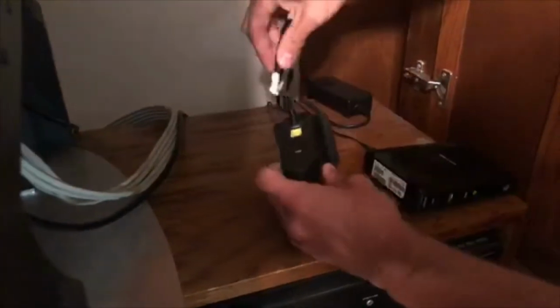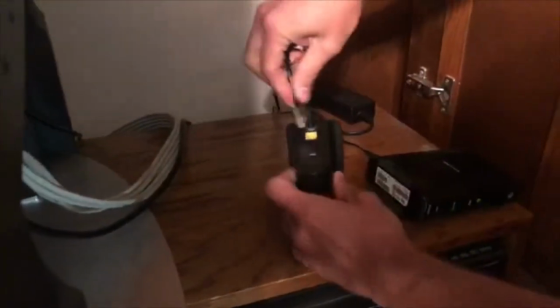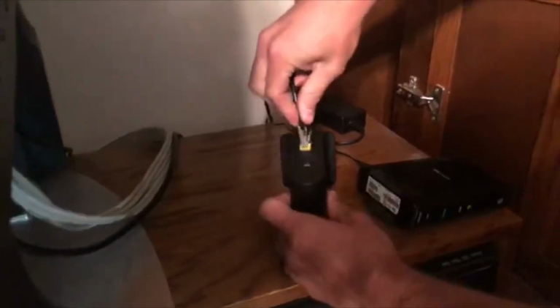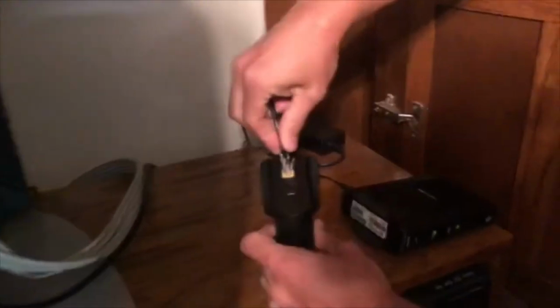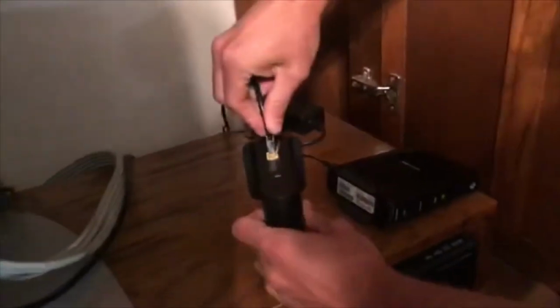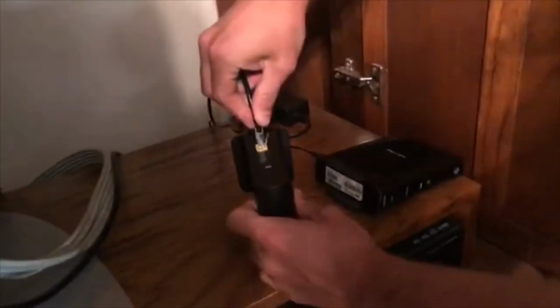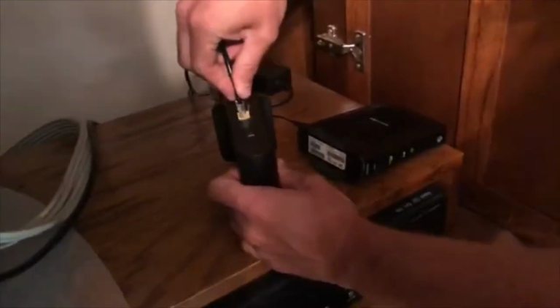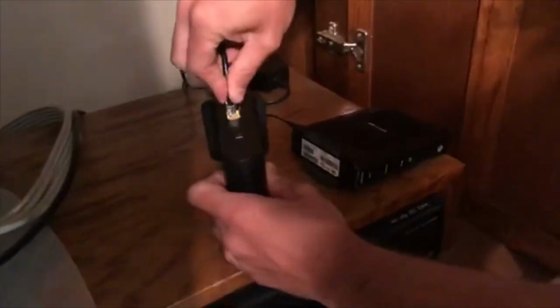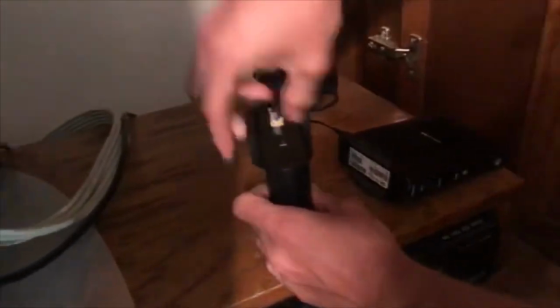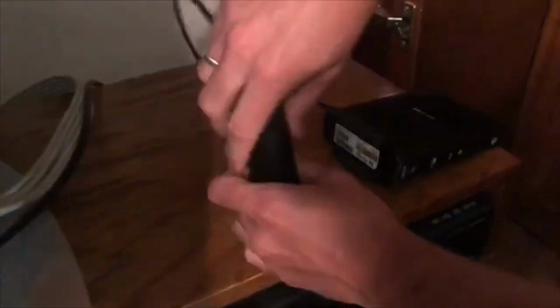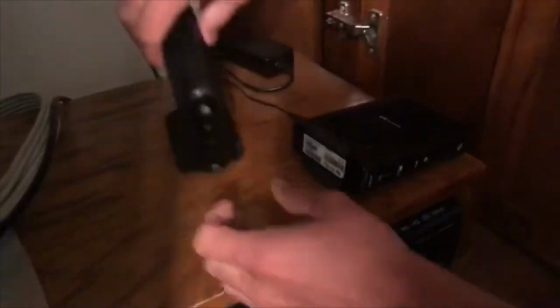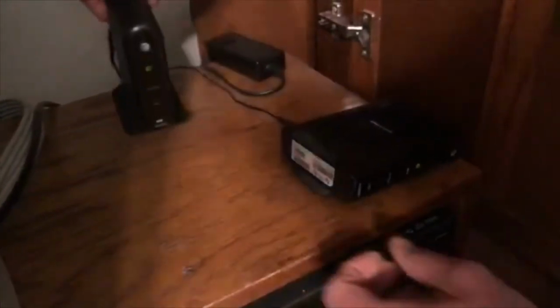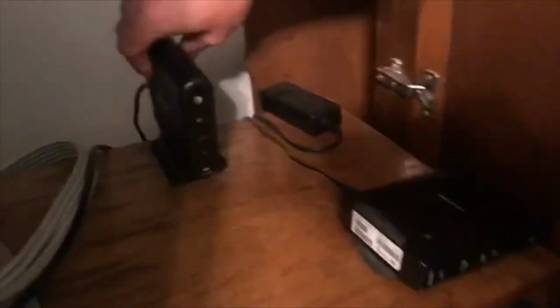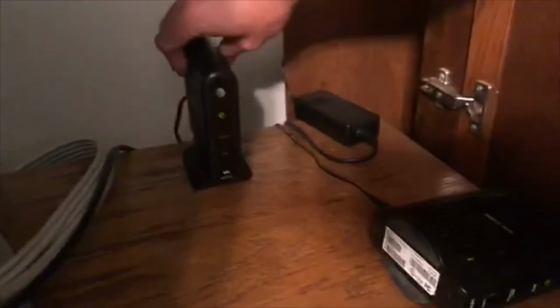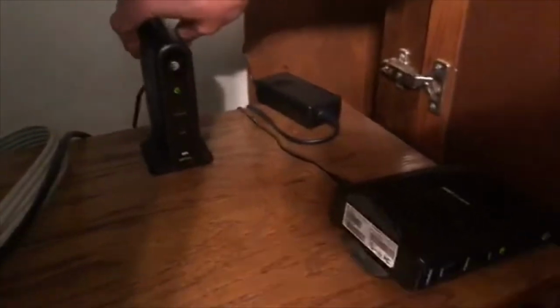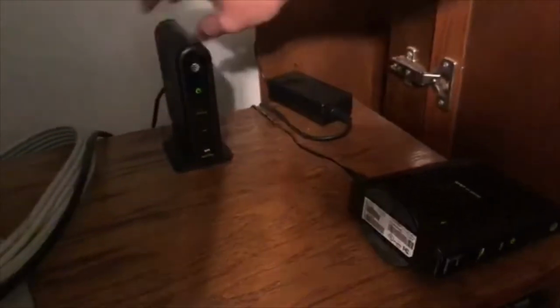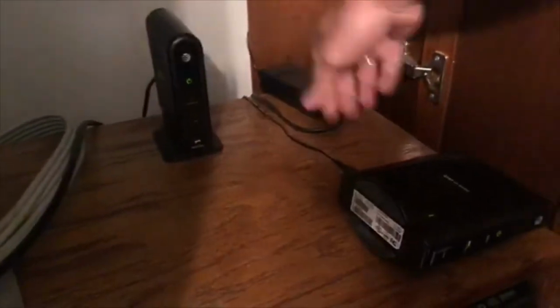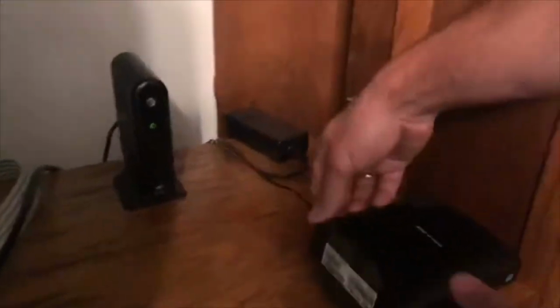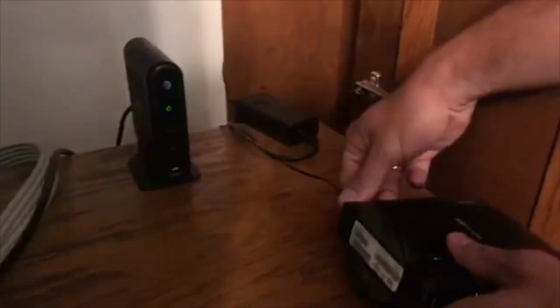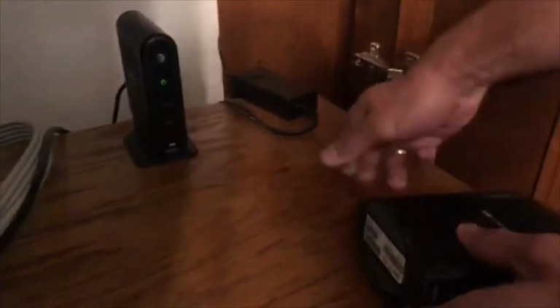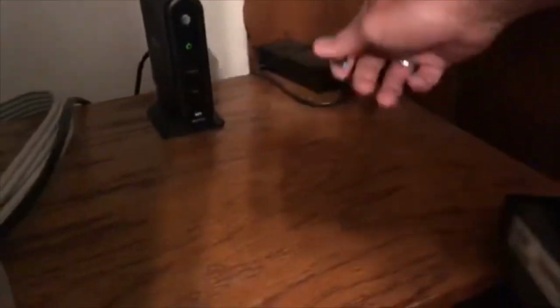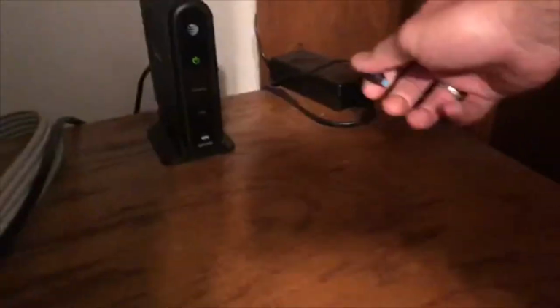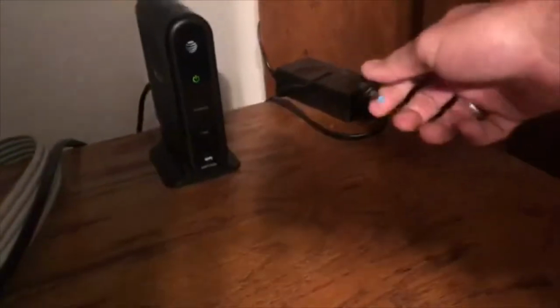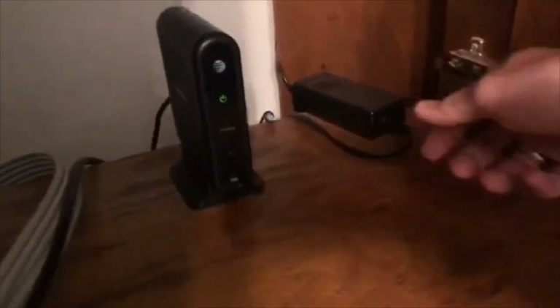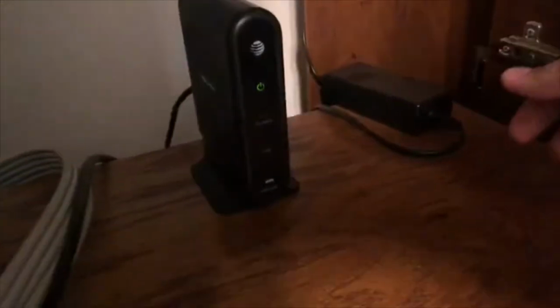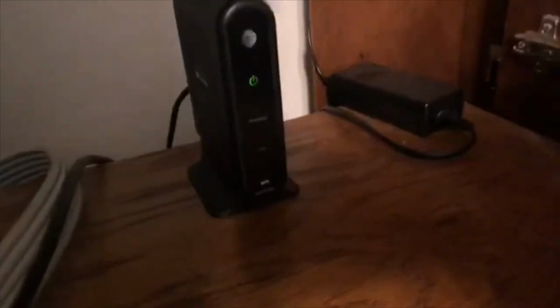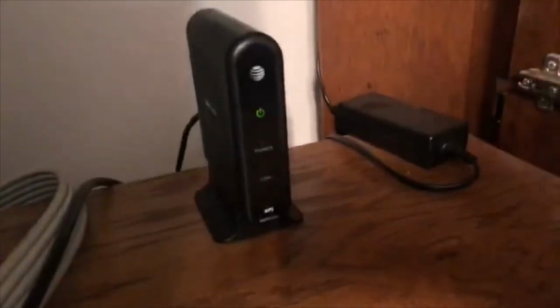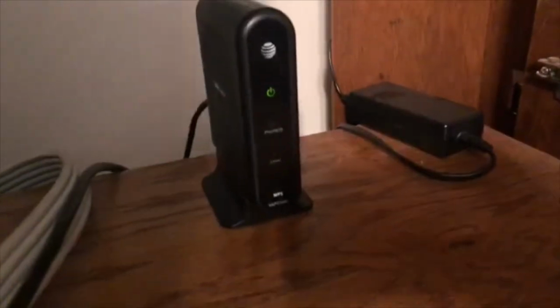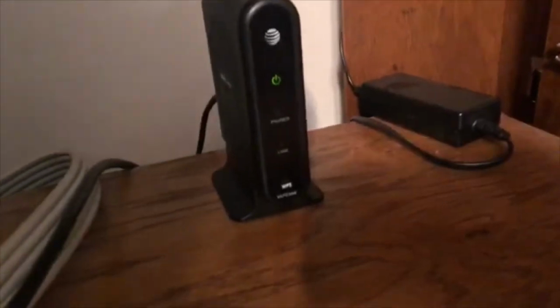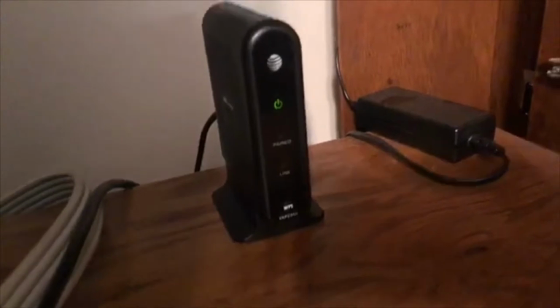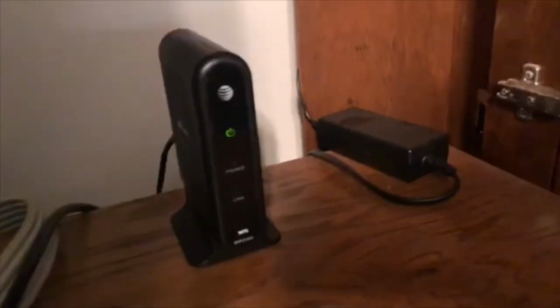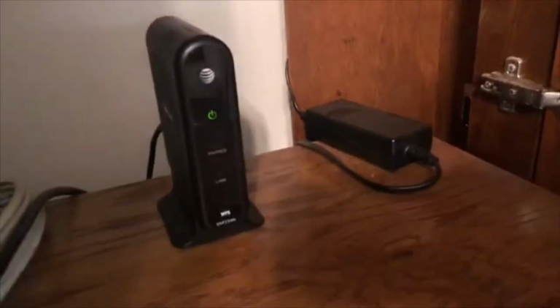Hi everybody, it's your girl Allie and today we're showing you how to switch out your WAP. This is your wireless access point and this is for AT&T U-verse TV.